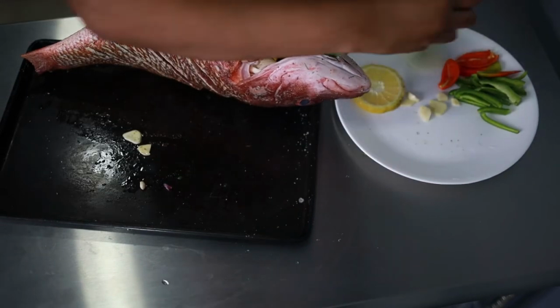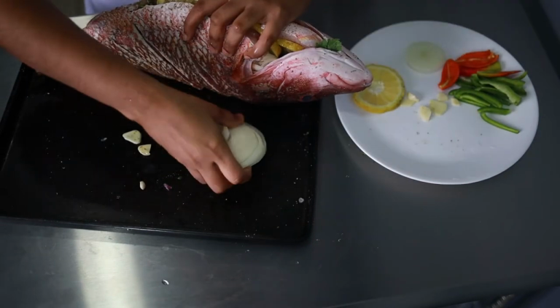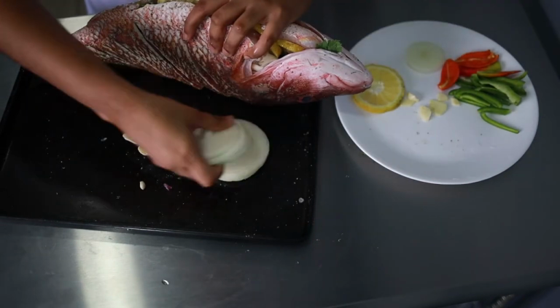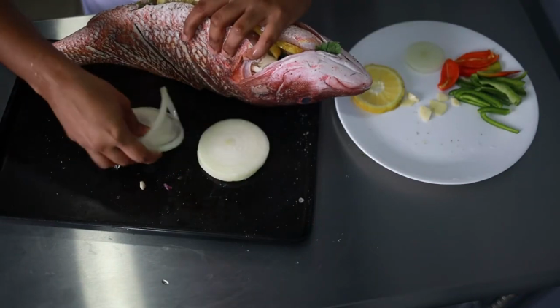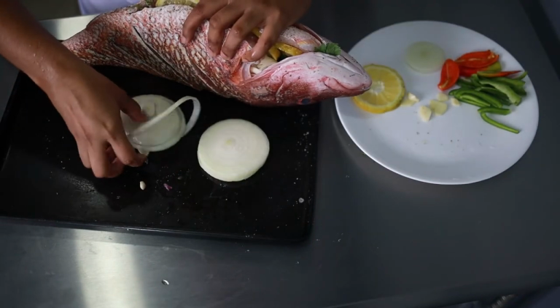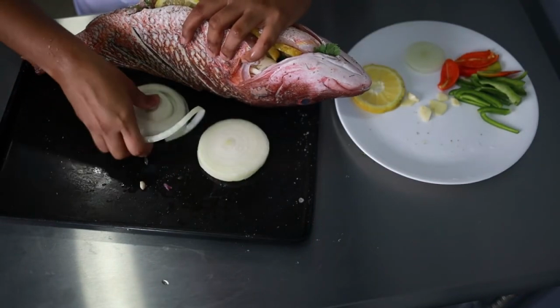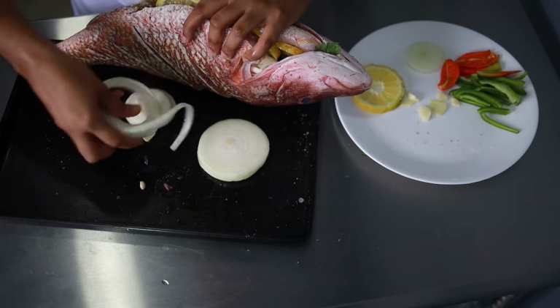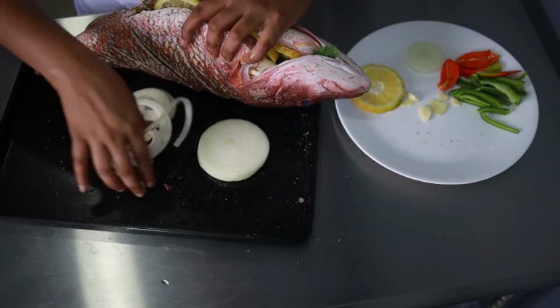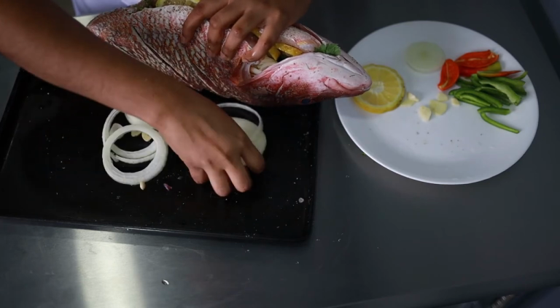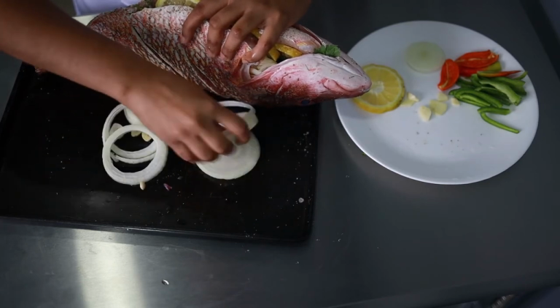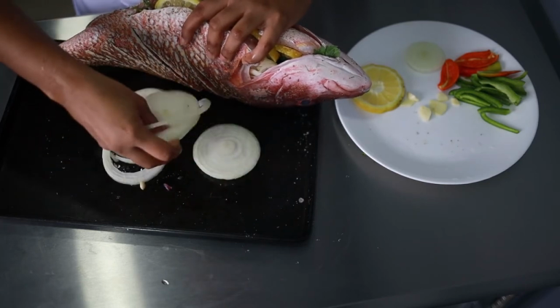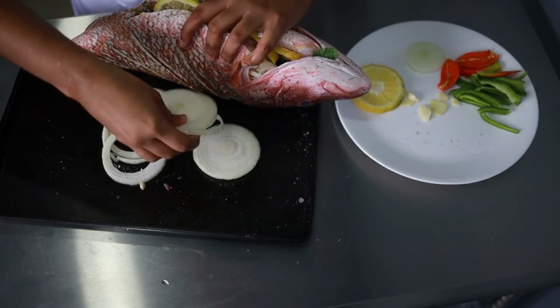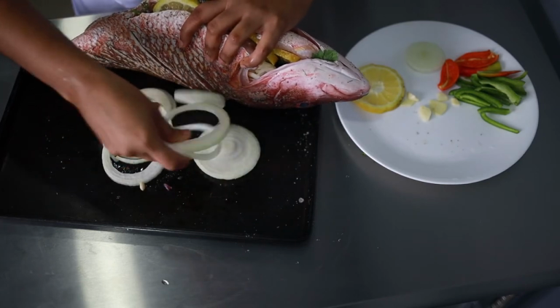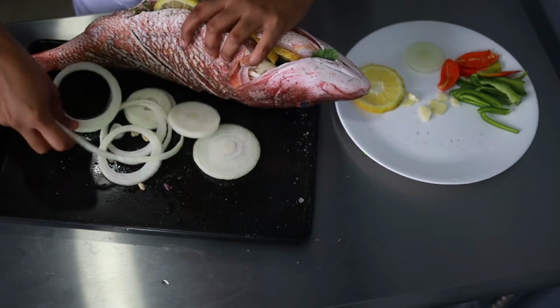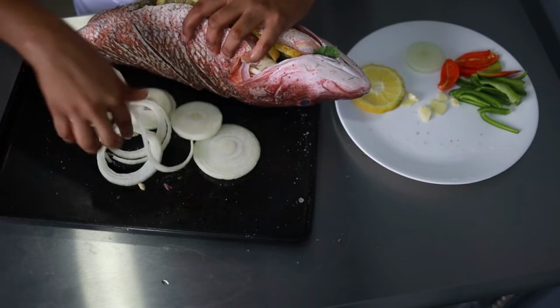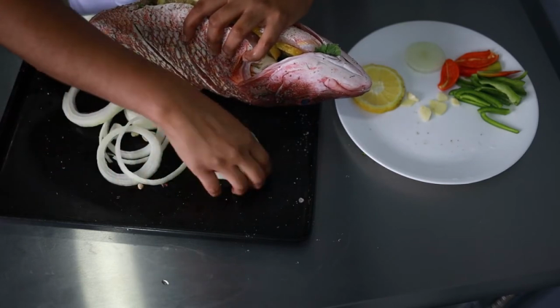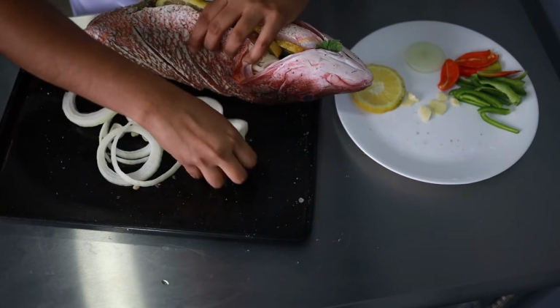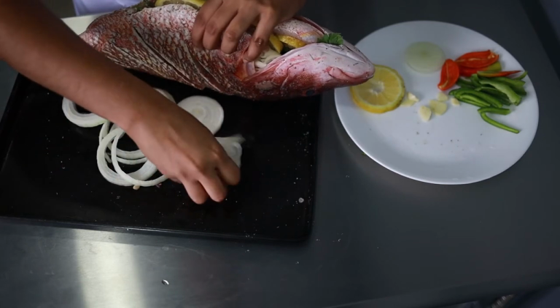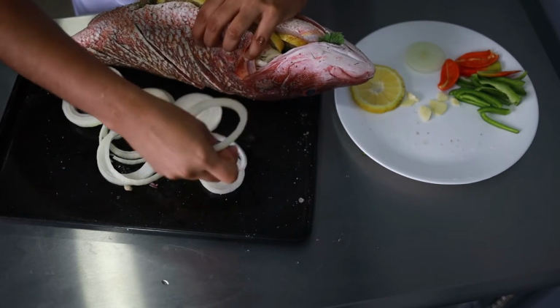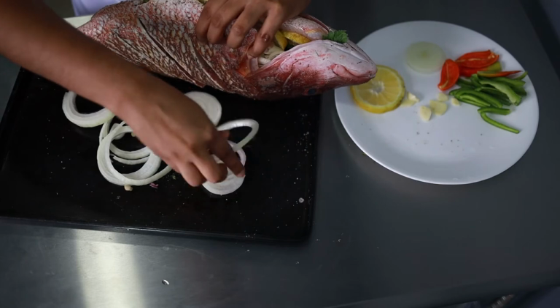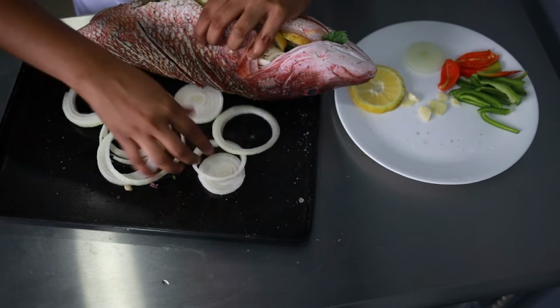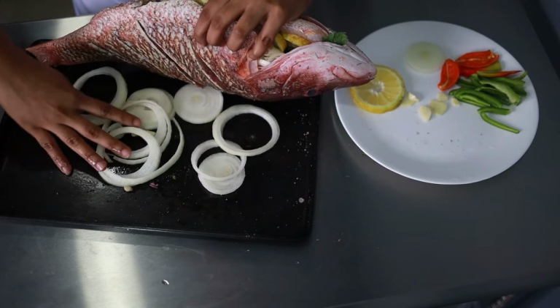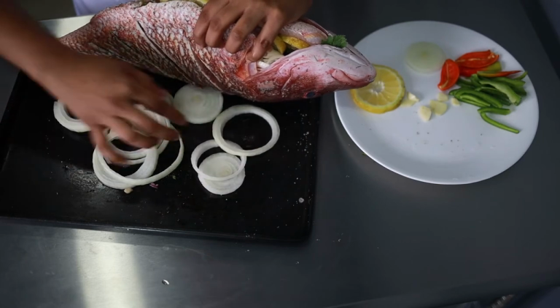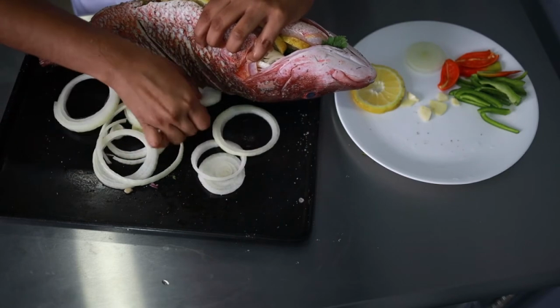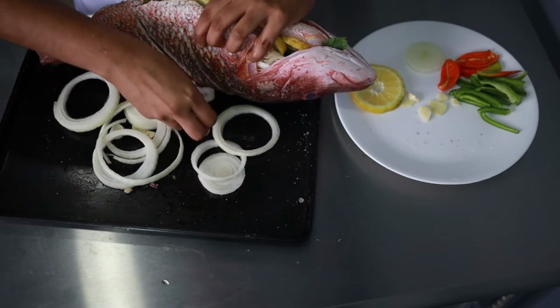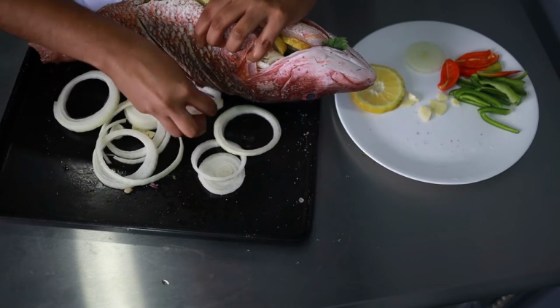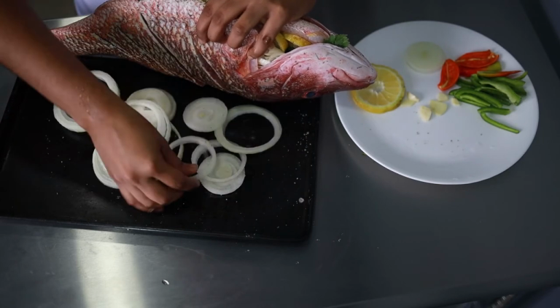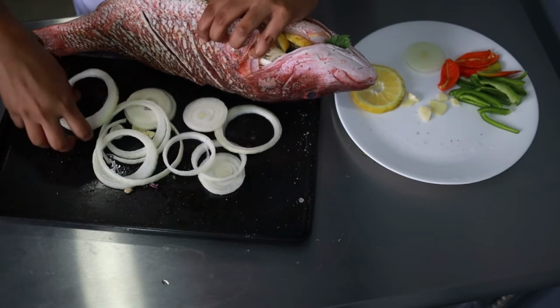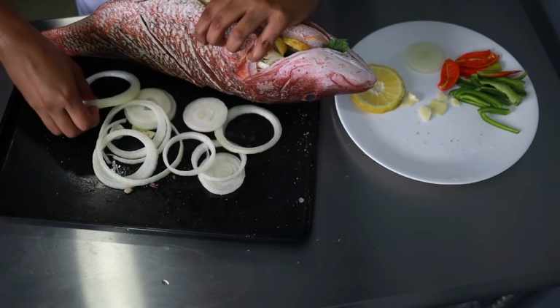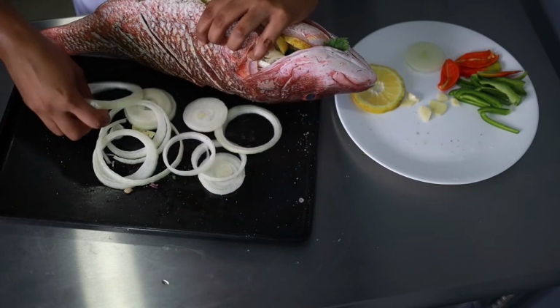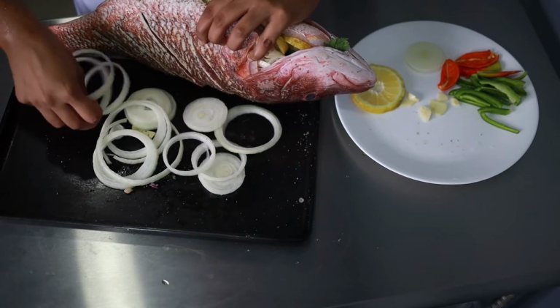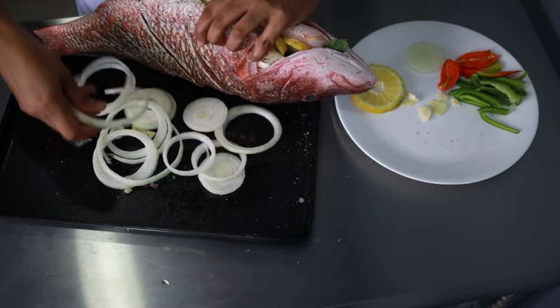Then we place the fish on a bed of onions. This will trap the juices released from the fish and prevent it from drying up. It will also add some flavour whilst keeping the fish moist.